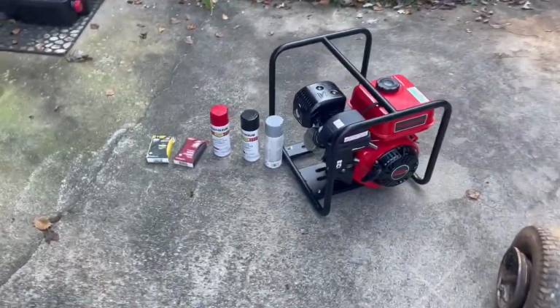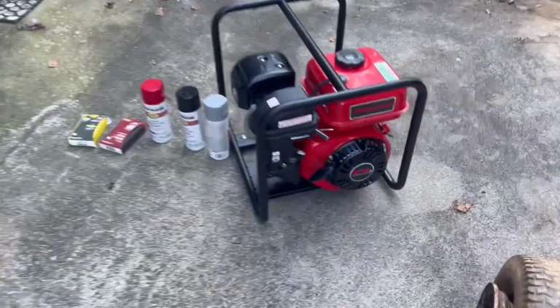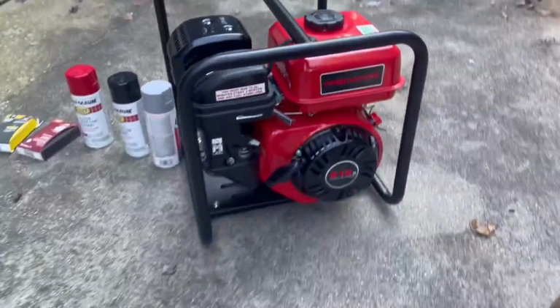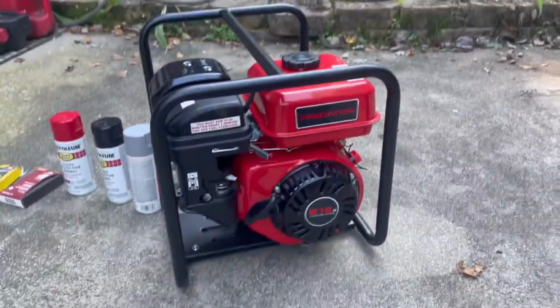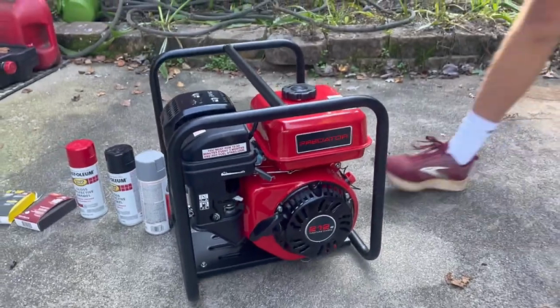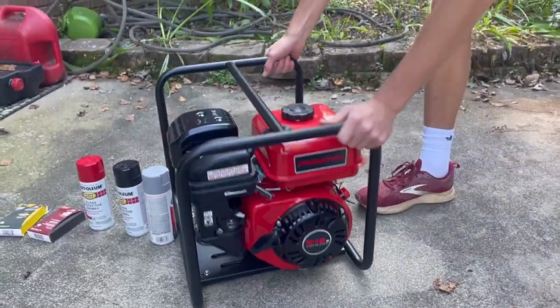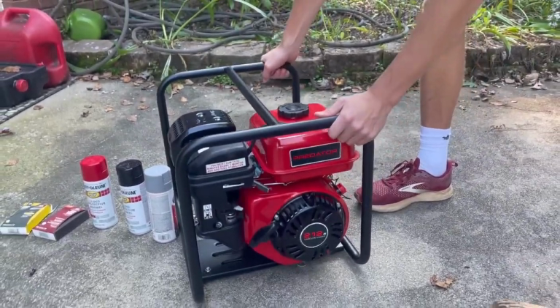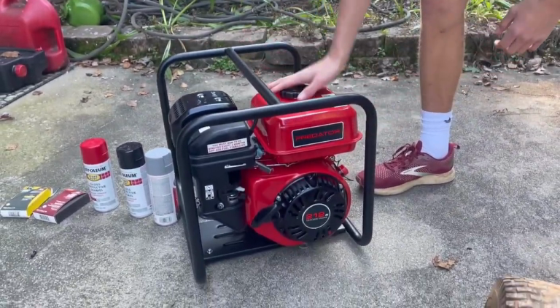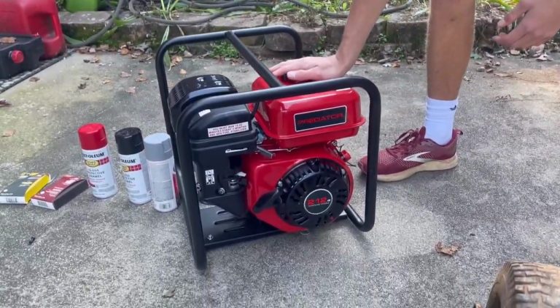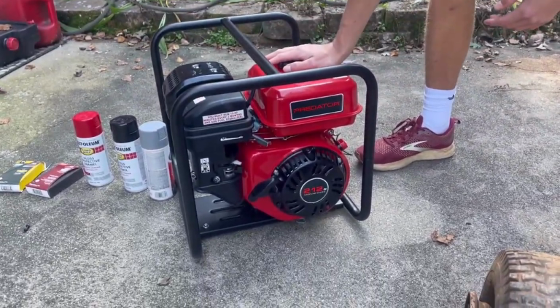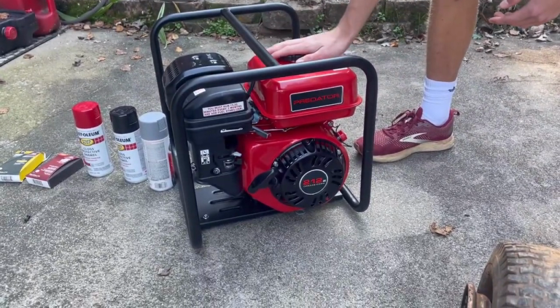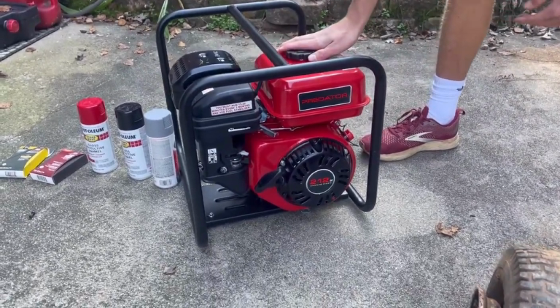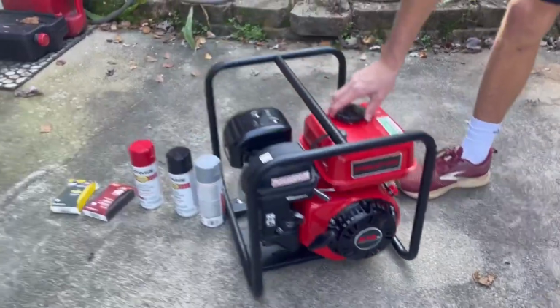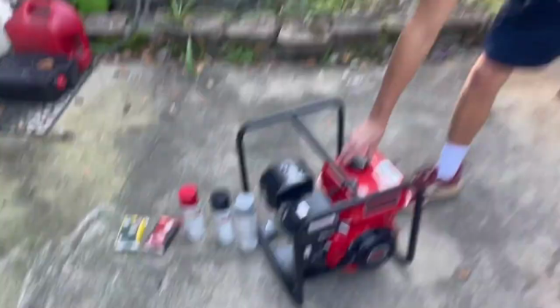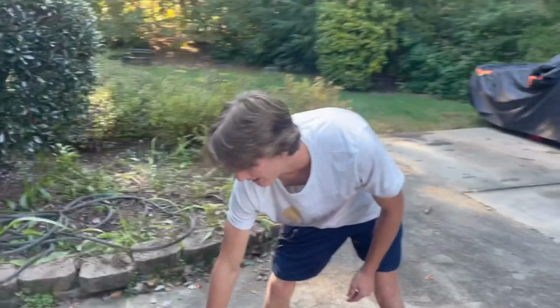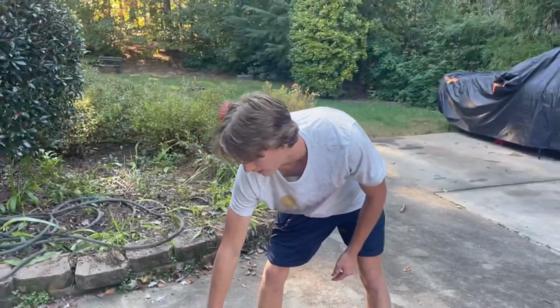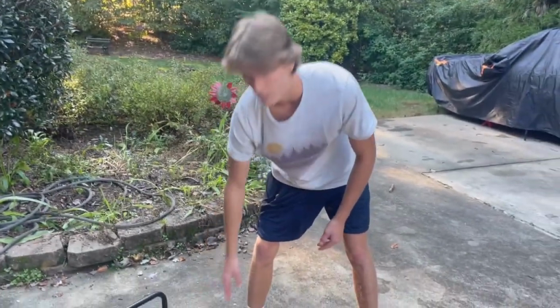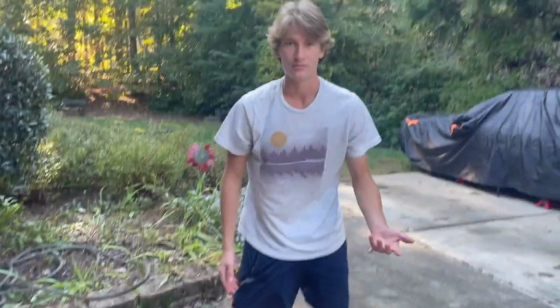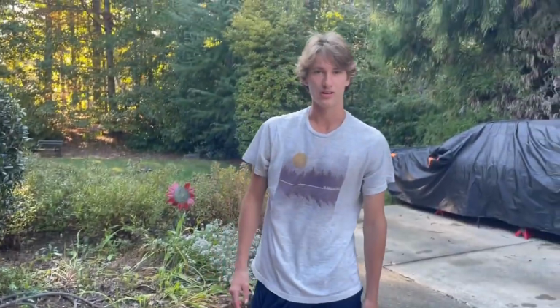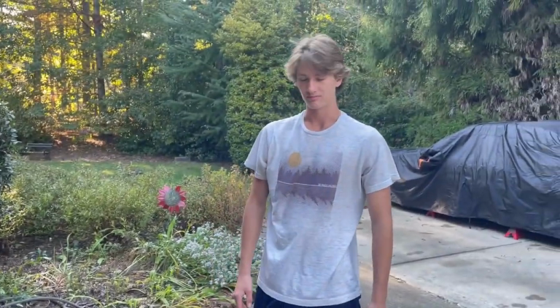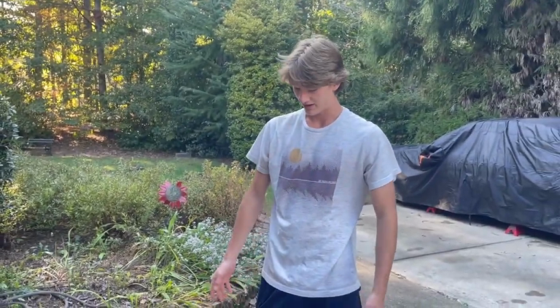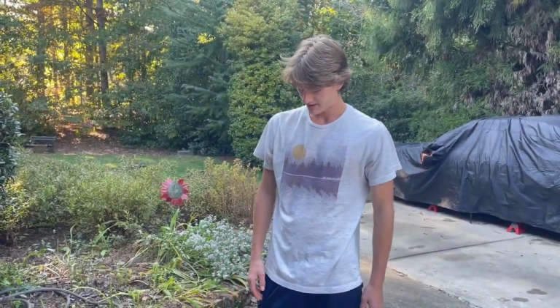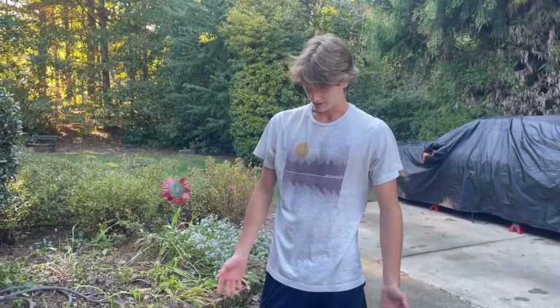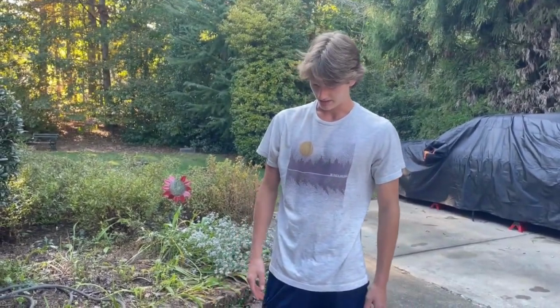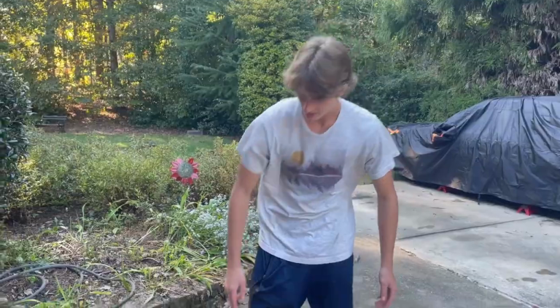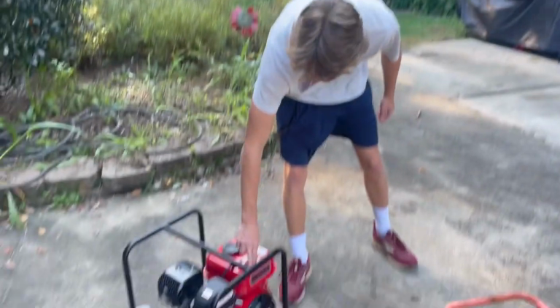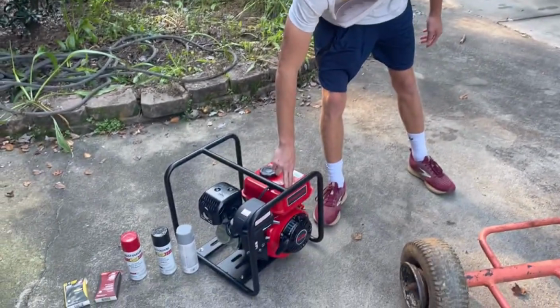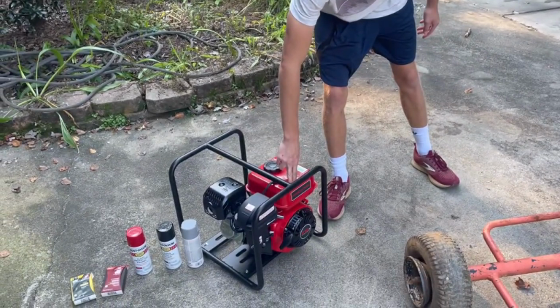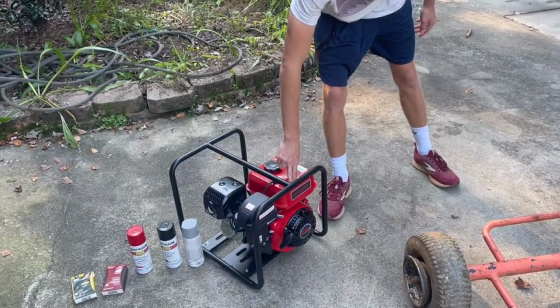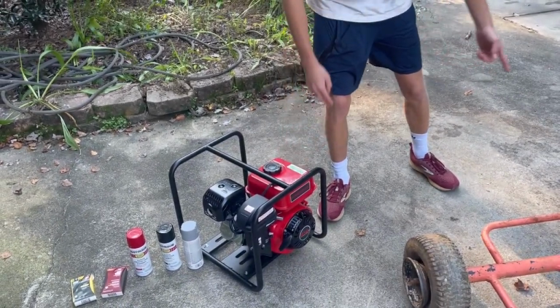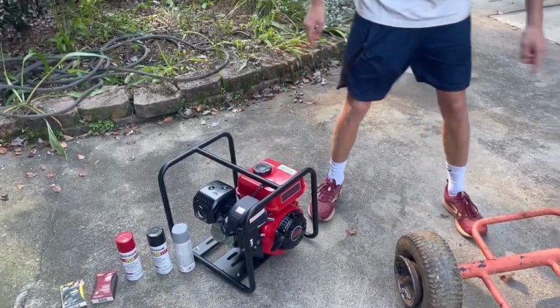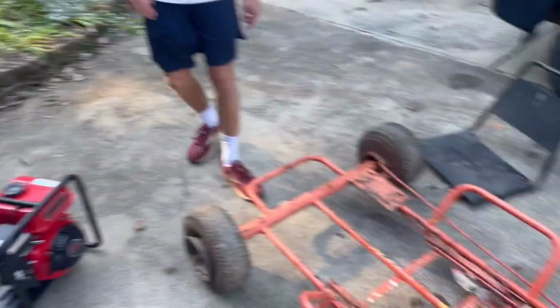Got a new Predator engine — this is our beast. Just a Predator 212. It's red. It came off of a water pump generator or something like that, so it's painted red which will look nice on this cart.